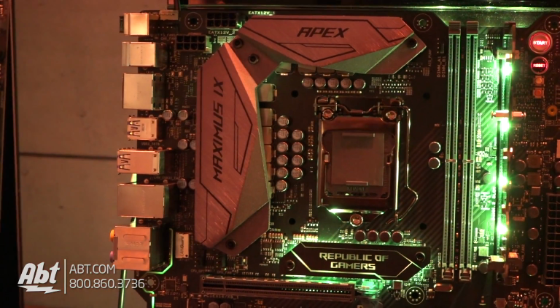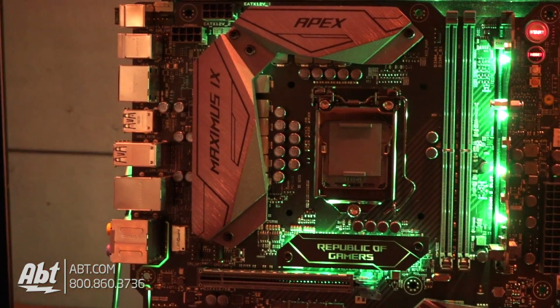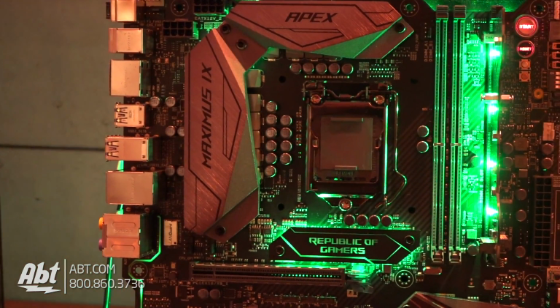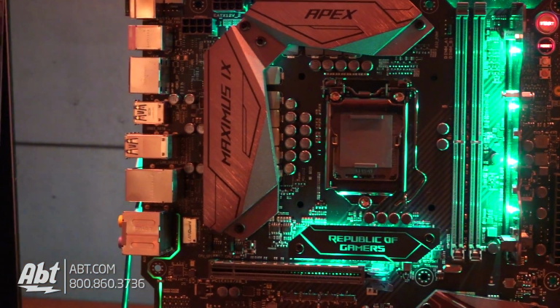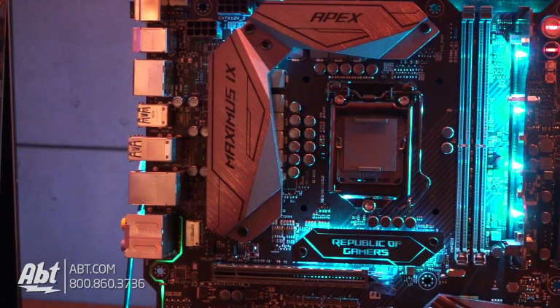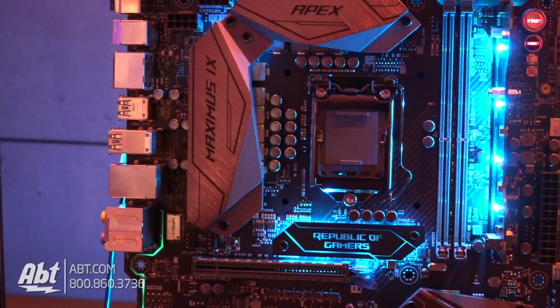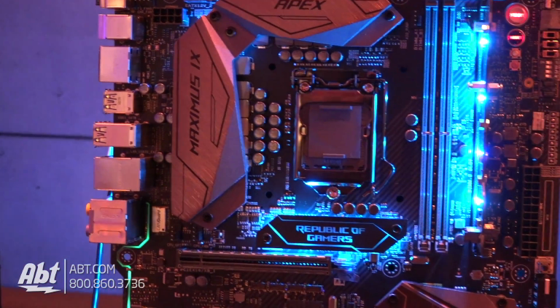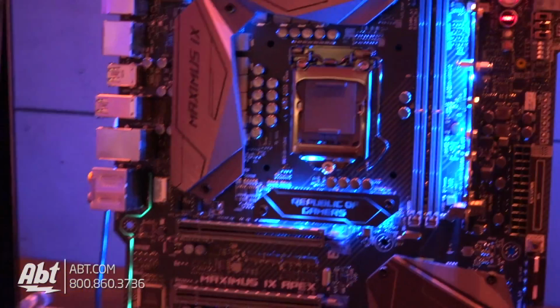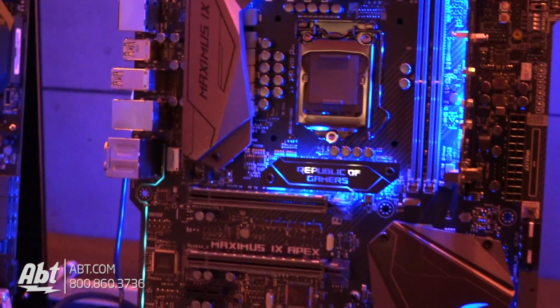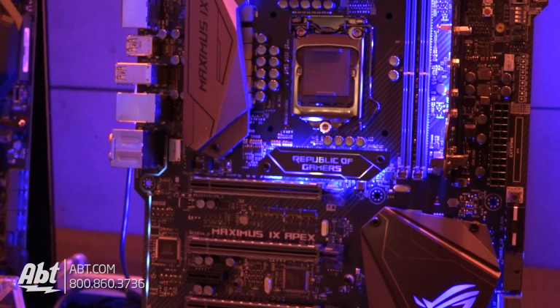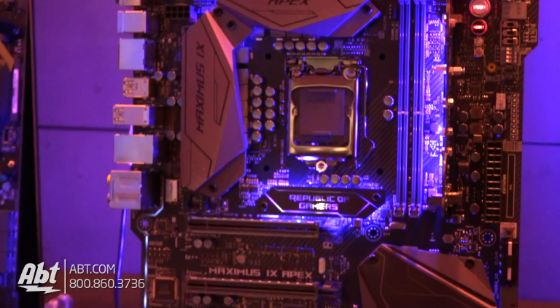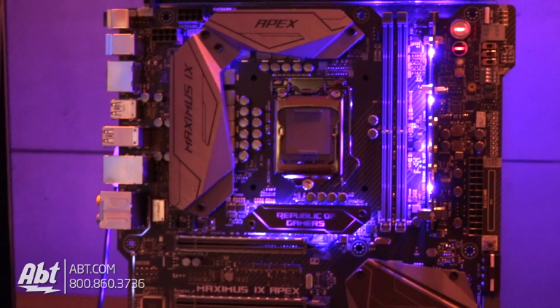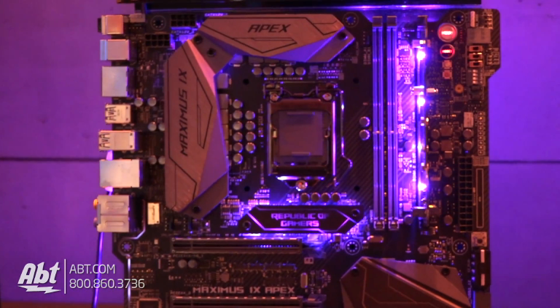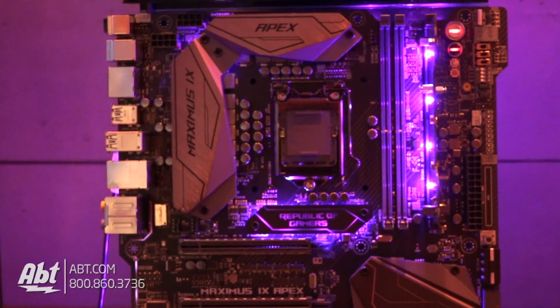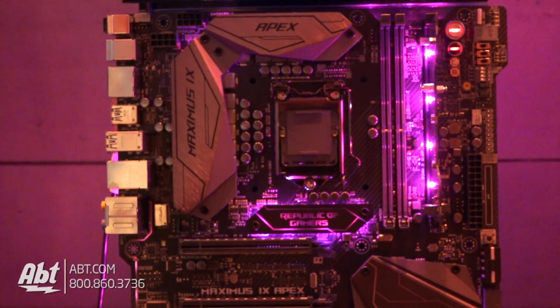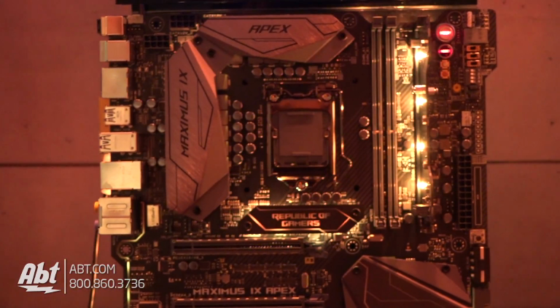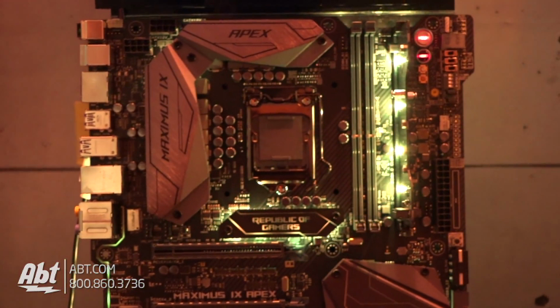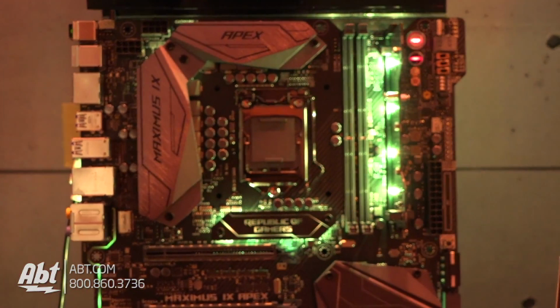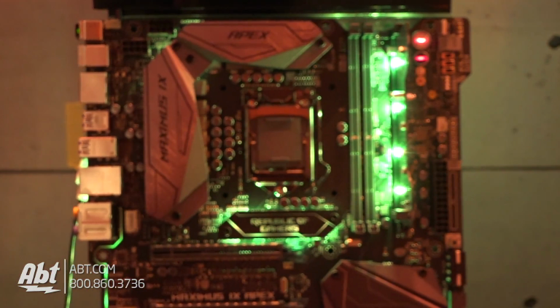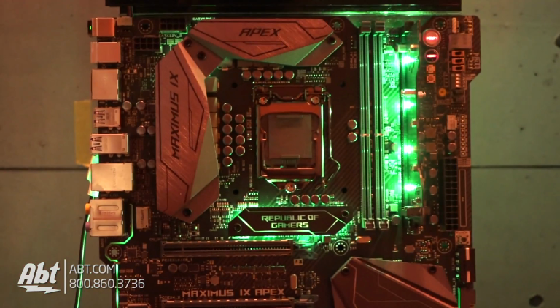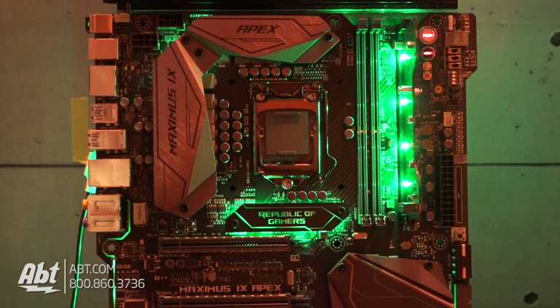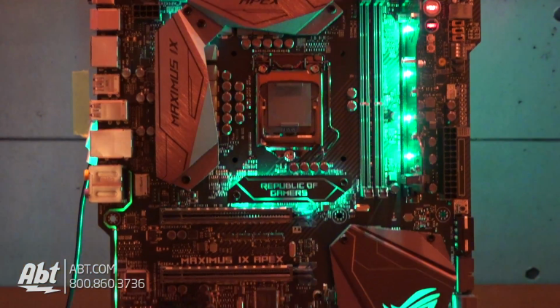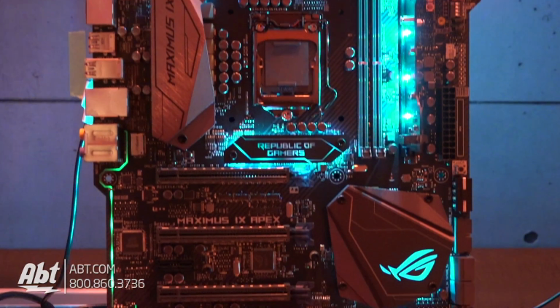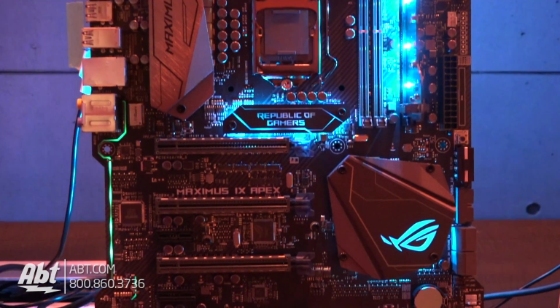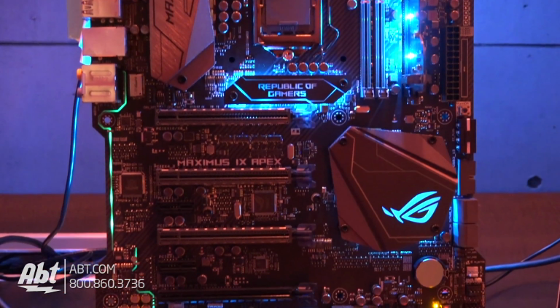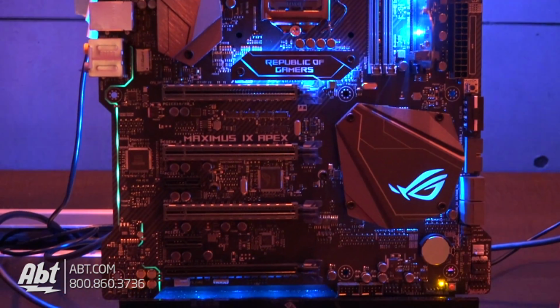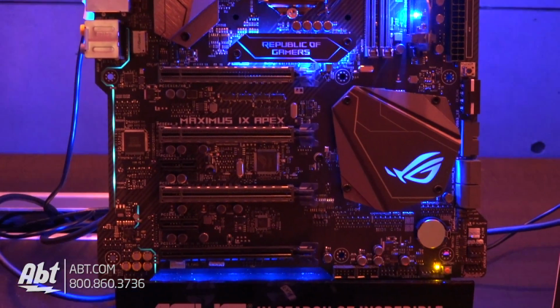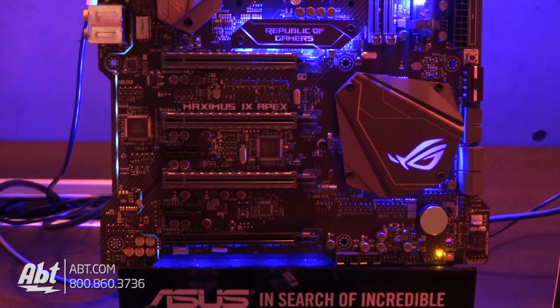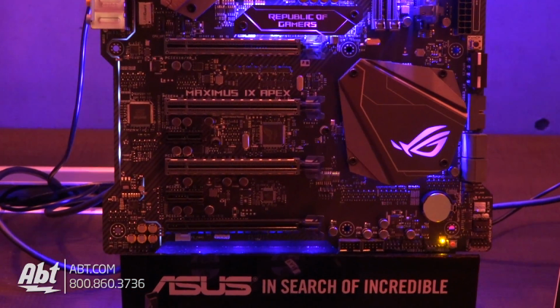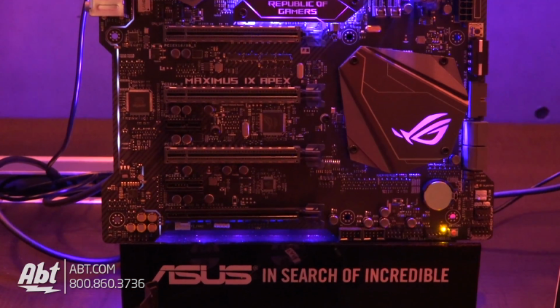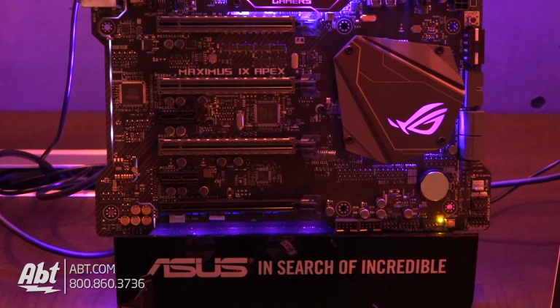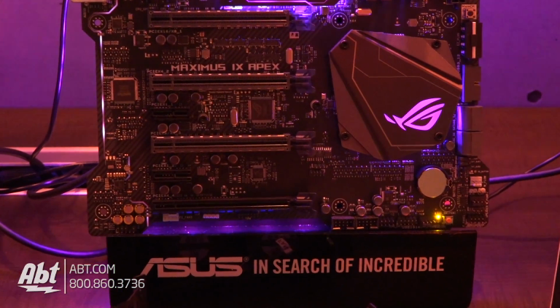You'll notice it only has two memory slots. If you have fewer memory slots, you can actually hit higher speeds. So this board will hit higher speeds than even some of our more expensive boards that have four slots. It's a lot easier to maintain signal timing when you only have two DIMMs to worry about.